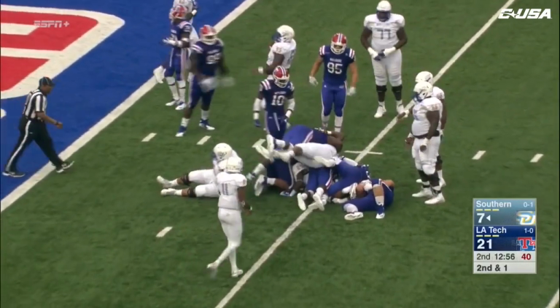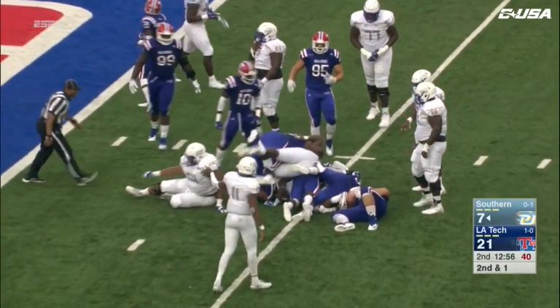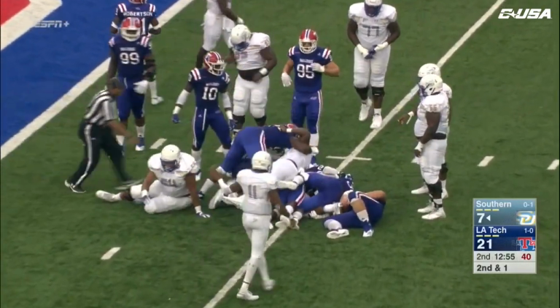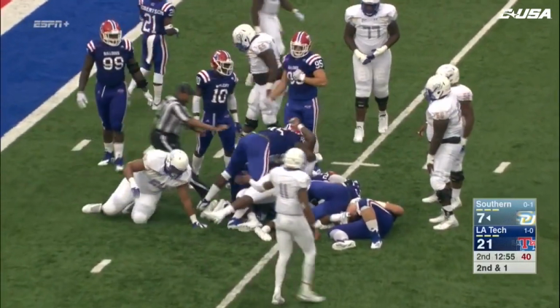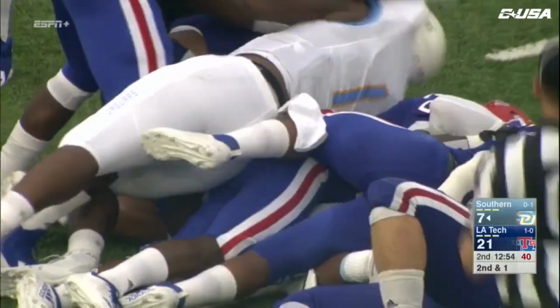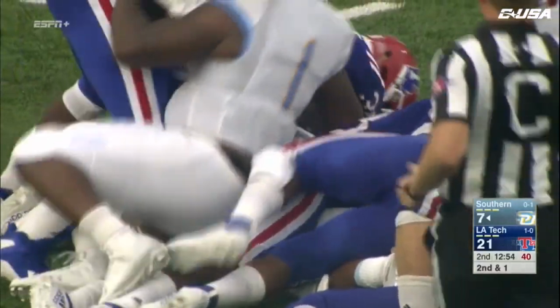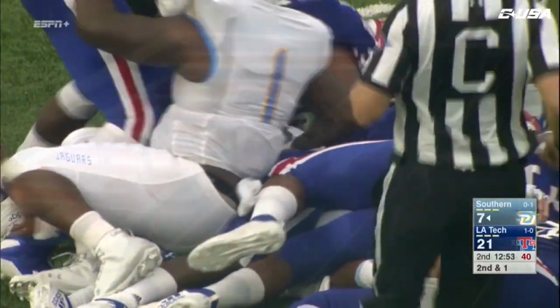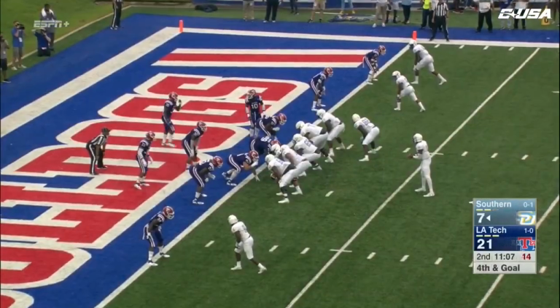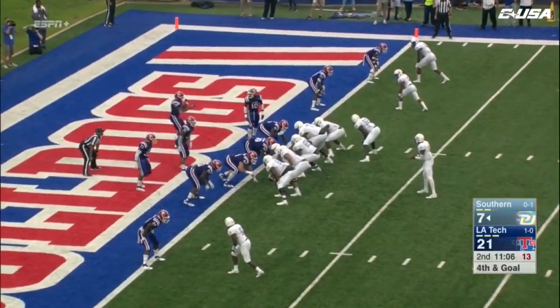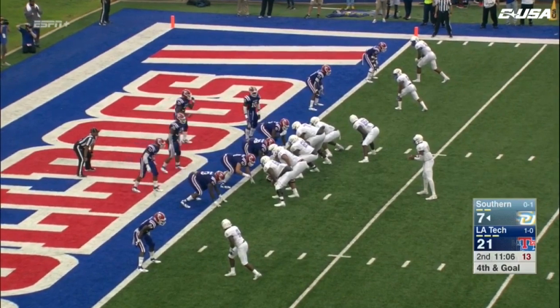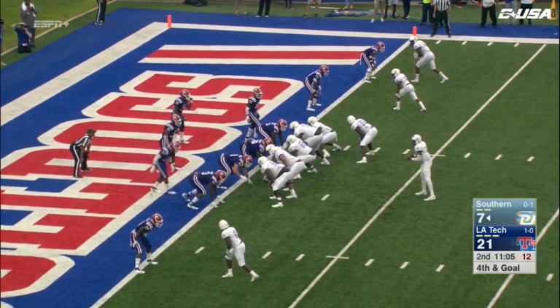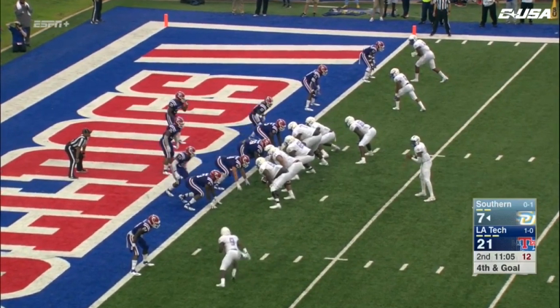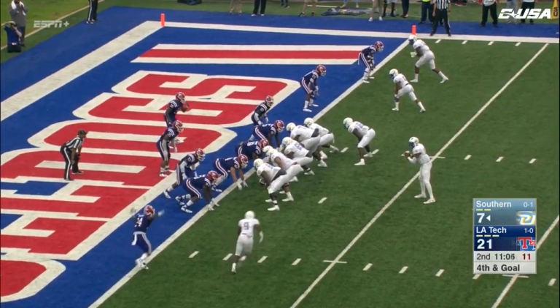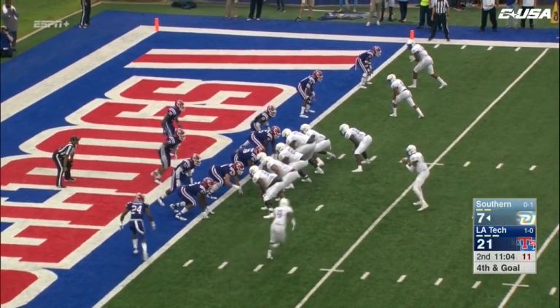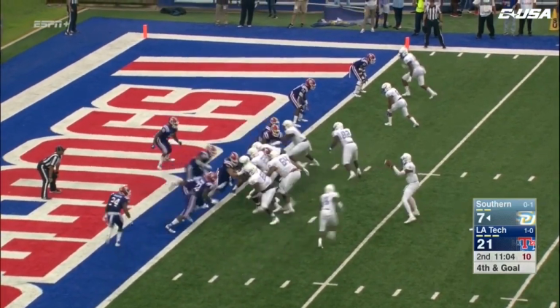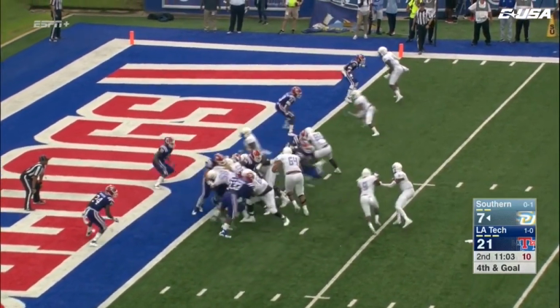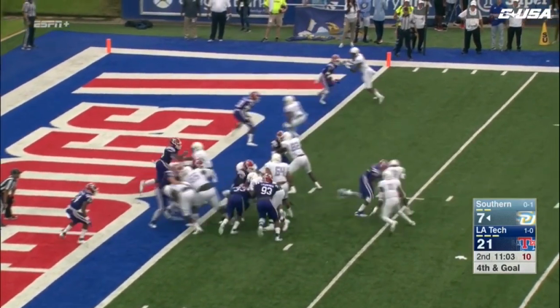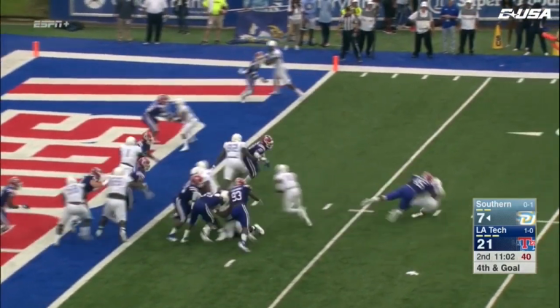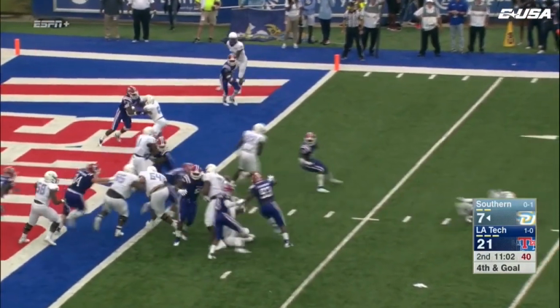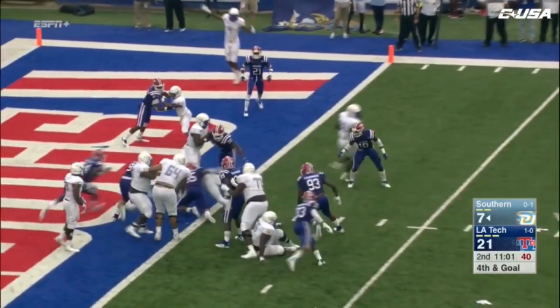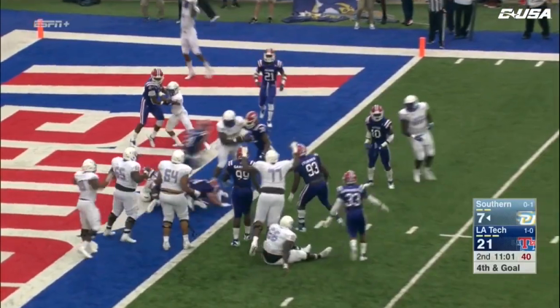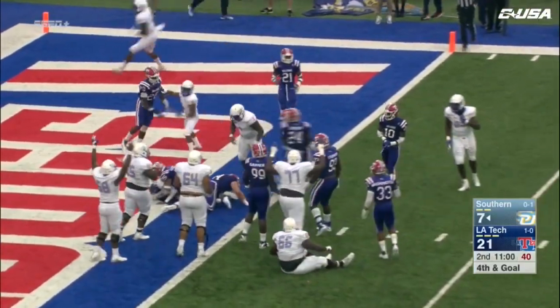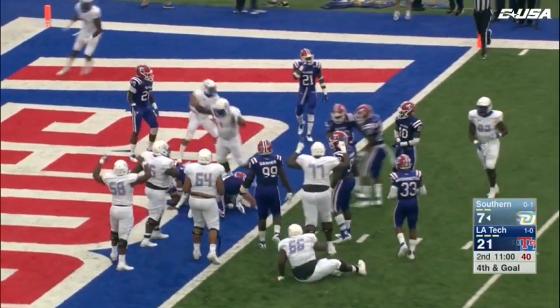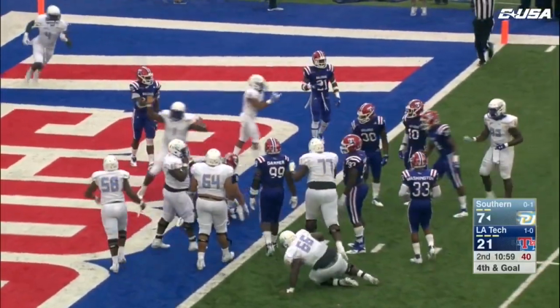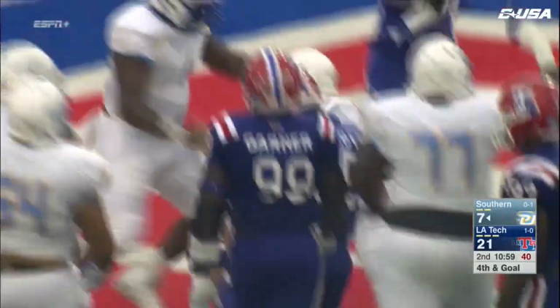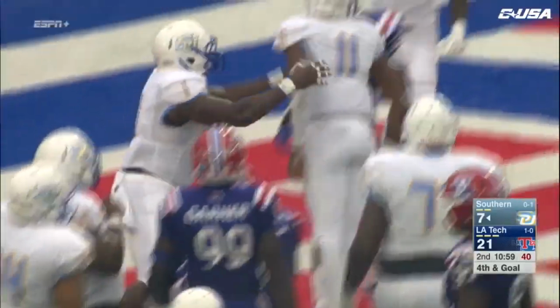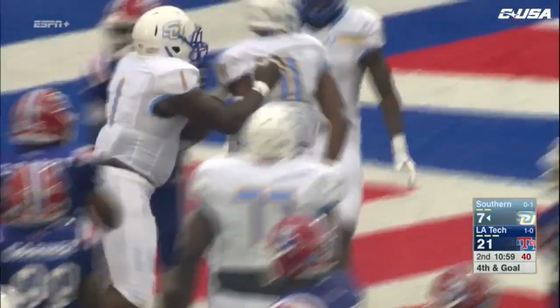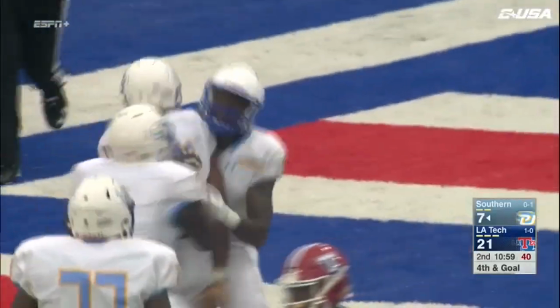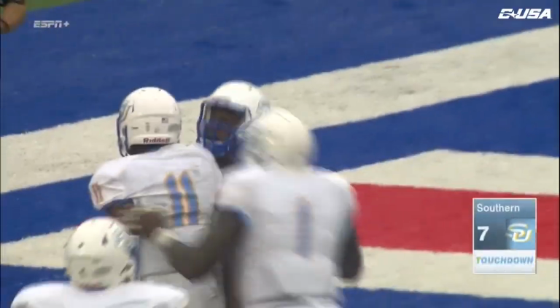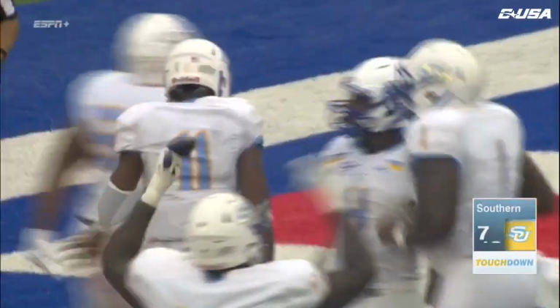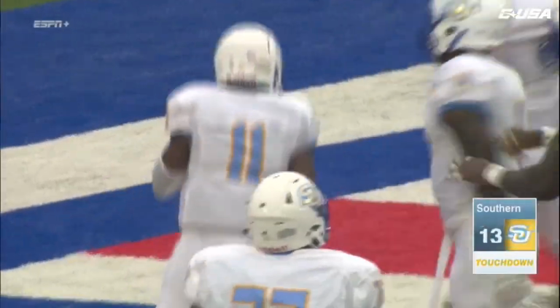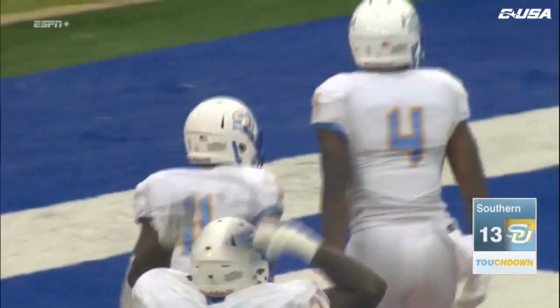It looks like he's got enough for the first down. Fourth and goal — an empty backfield. Lampley keeps it, Lampley dives — touchdown! John Lampley and the Southern Jaguars.